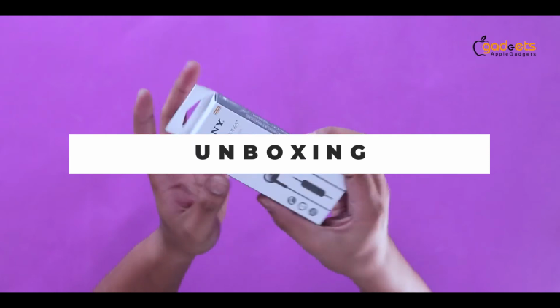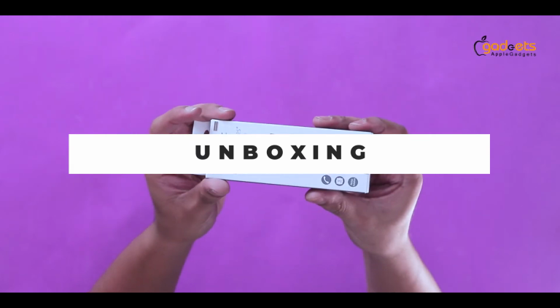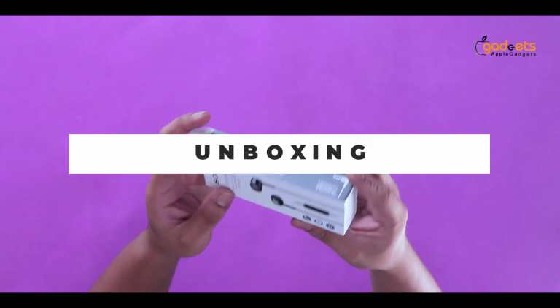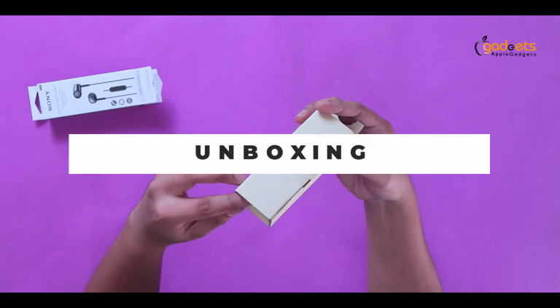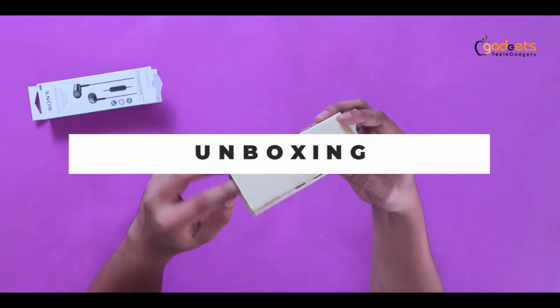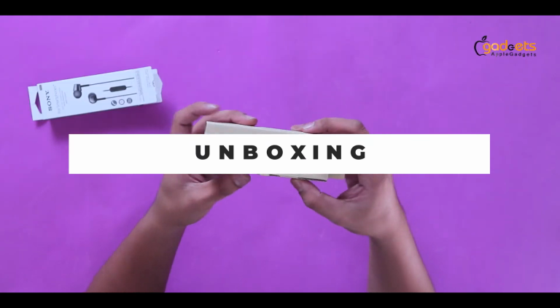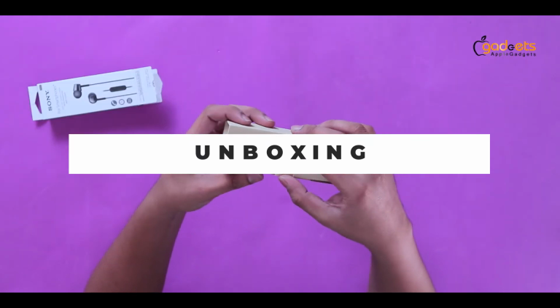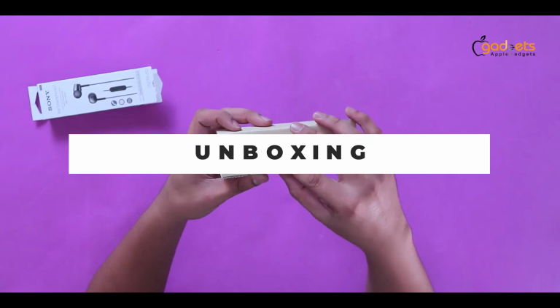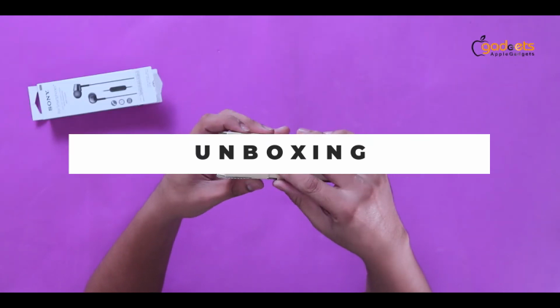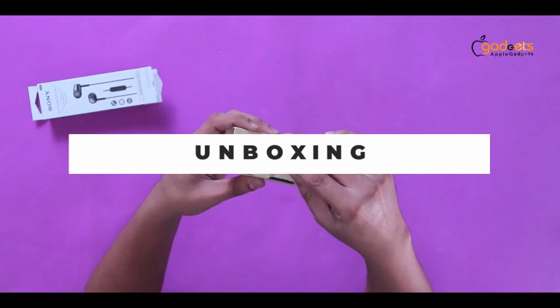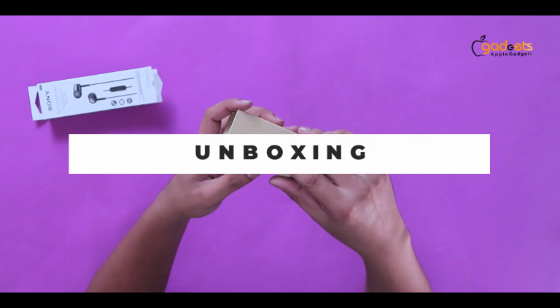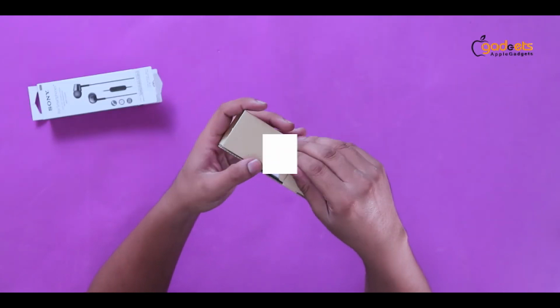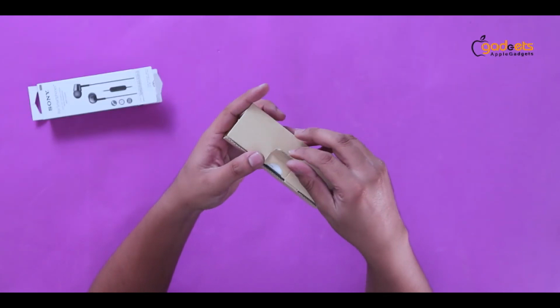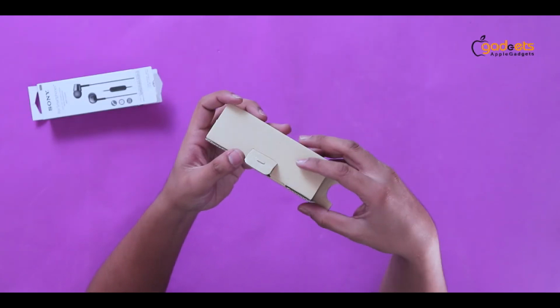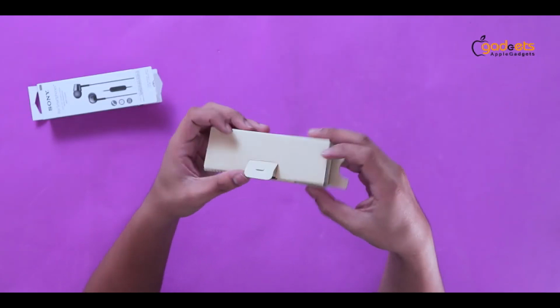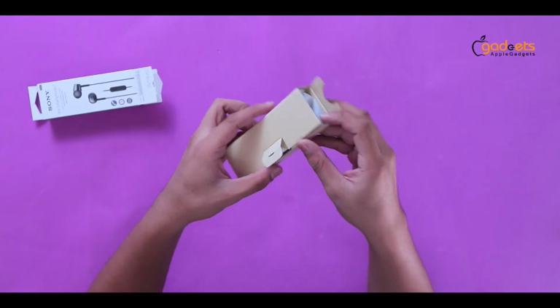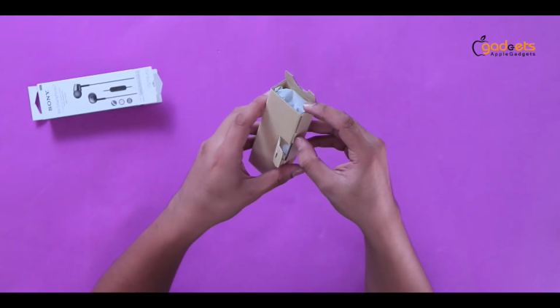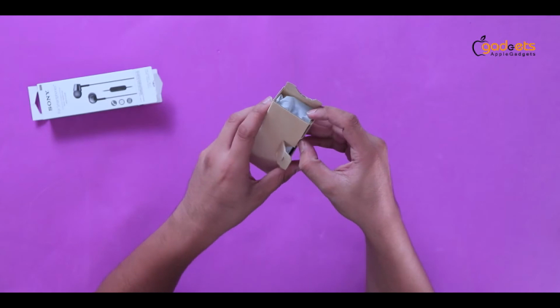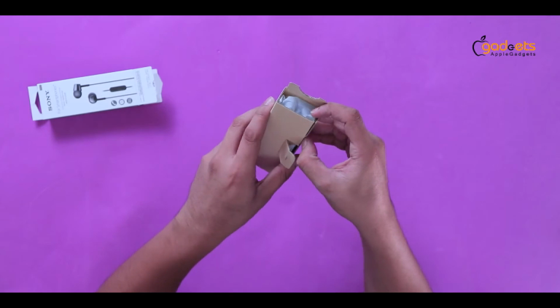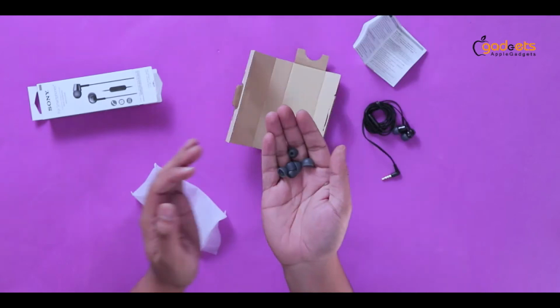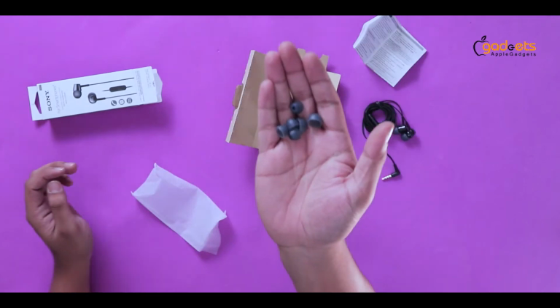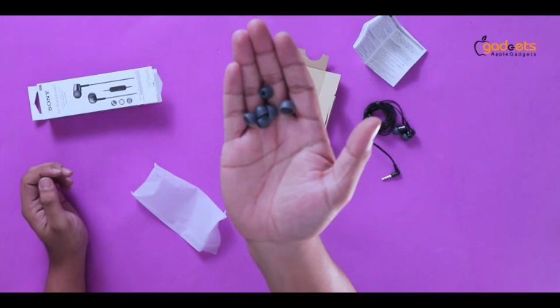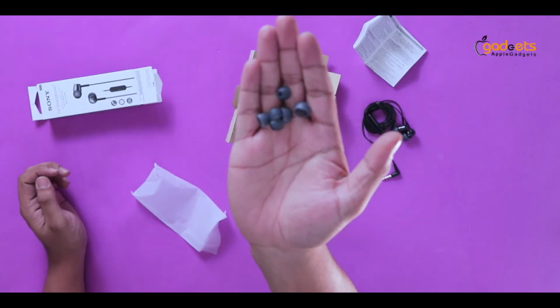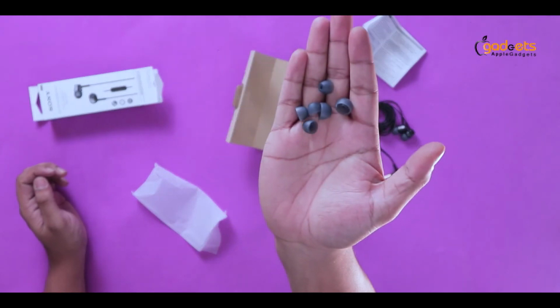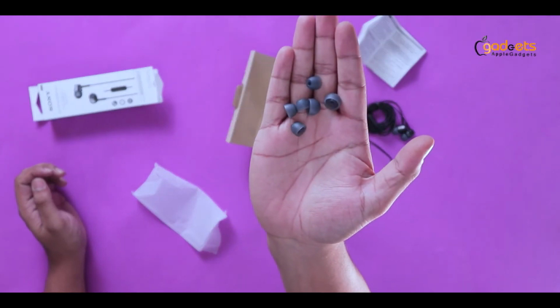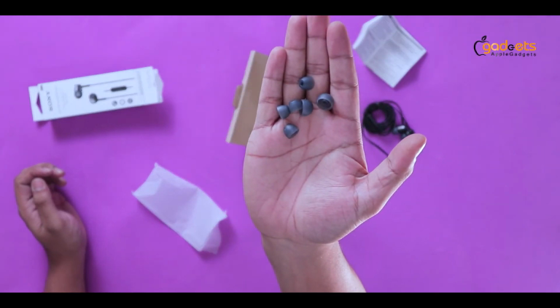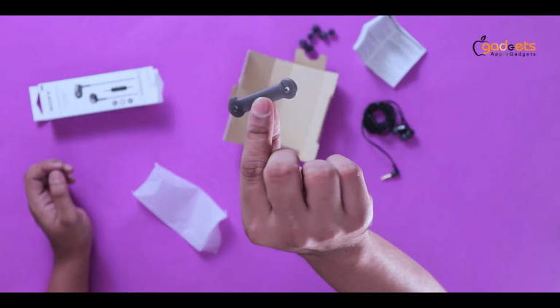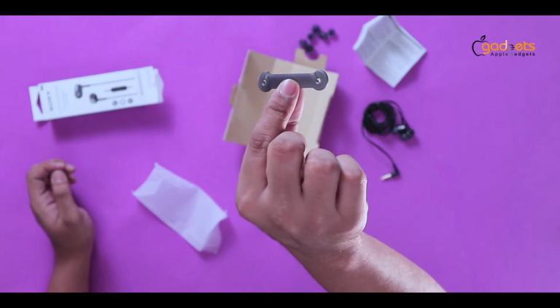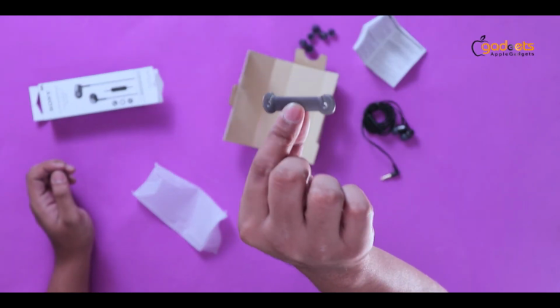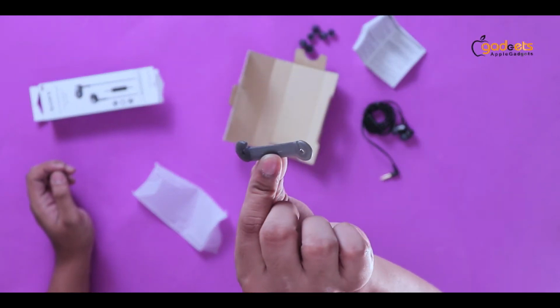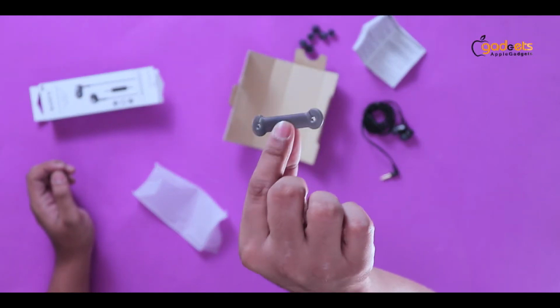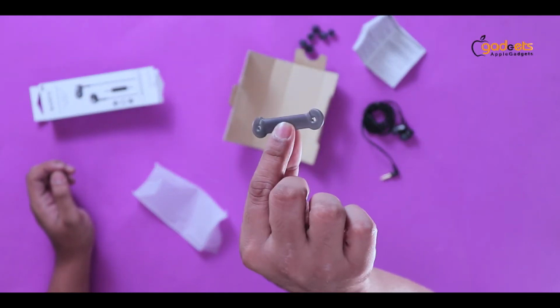Here is the box. And here is another box. Here are some extra ear tips. Here is the headphone, and a hook.